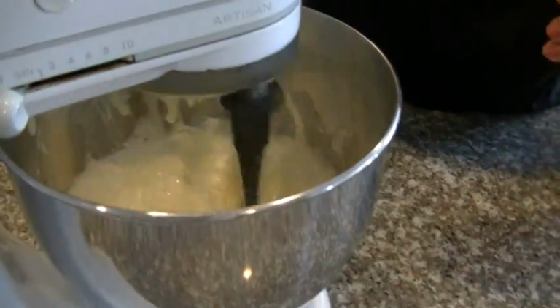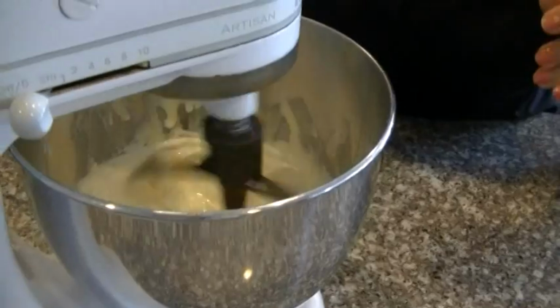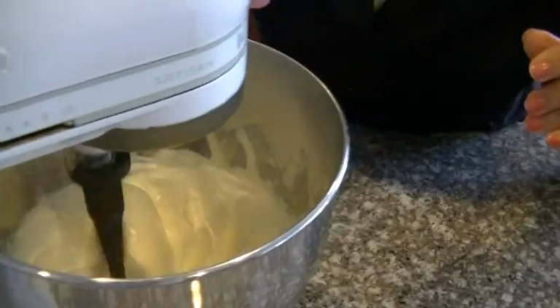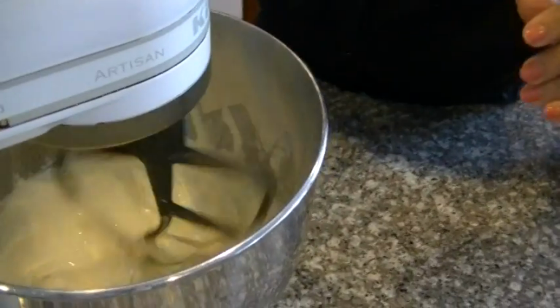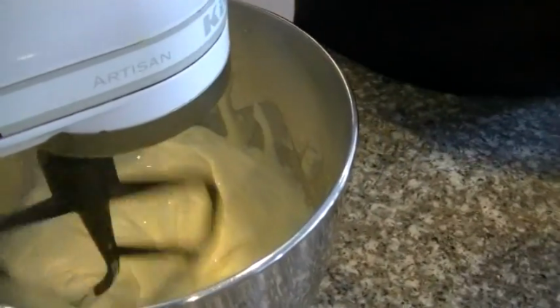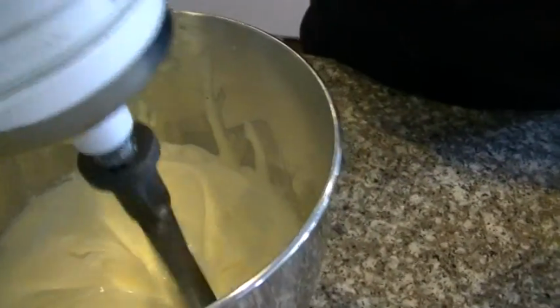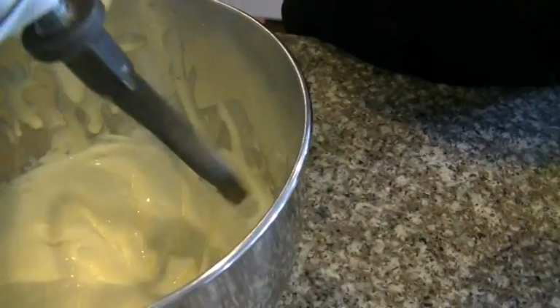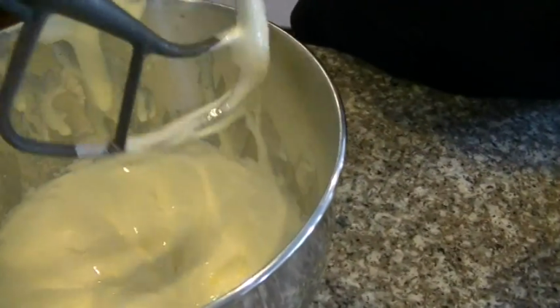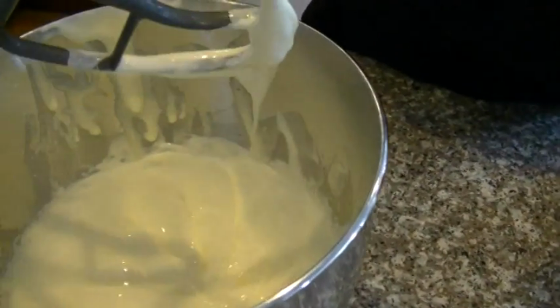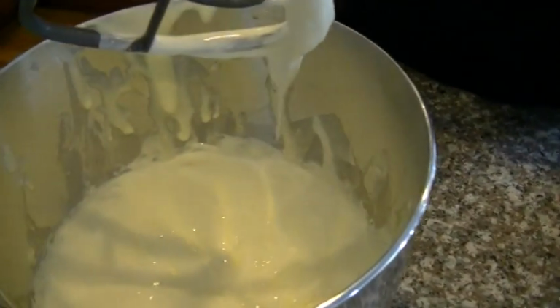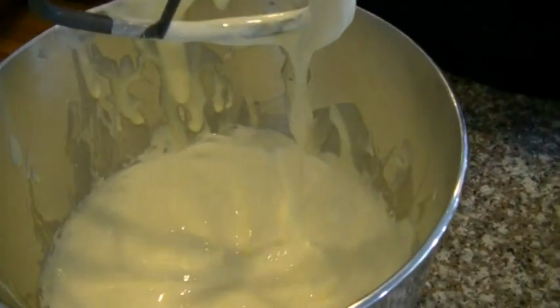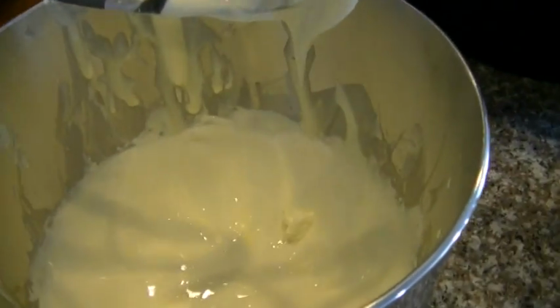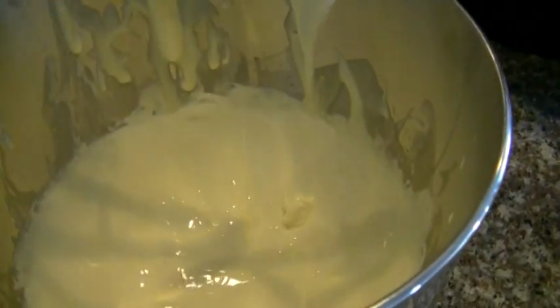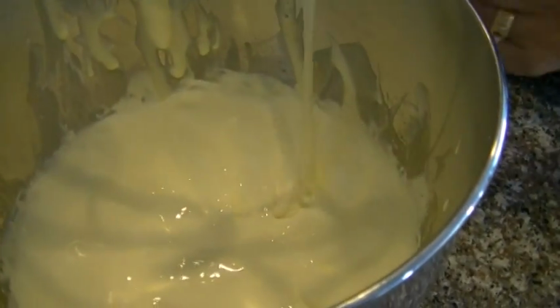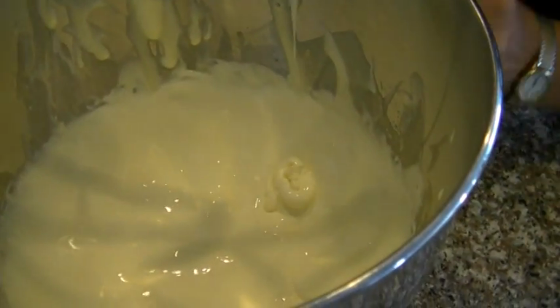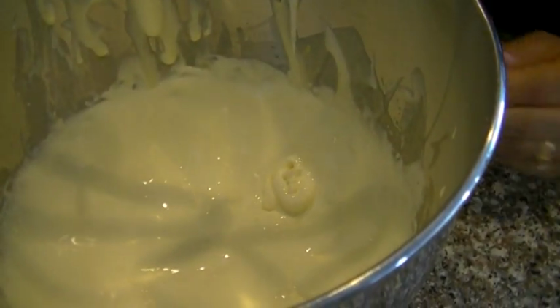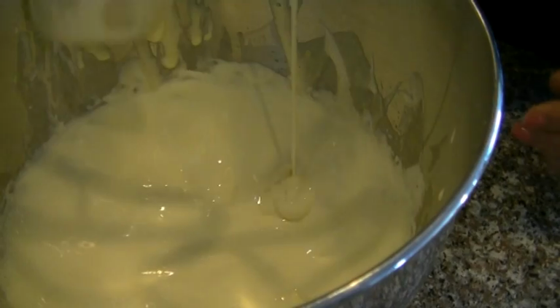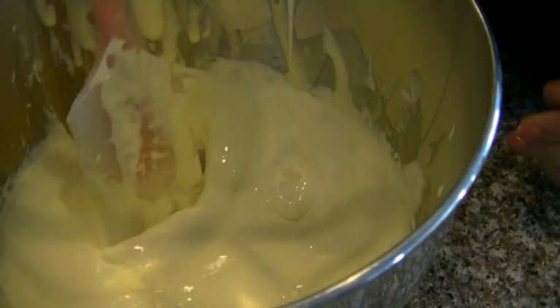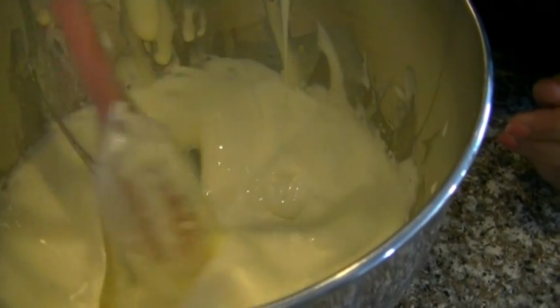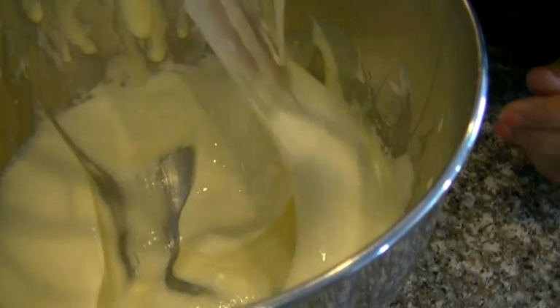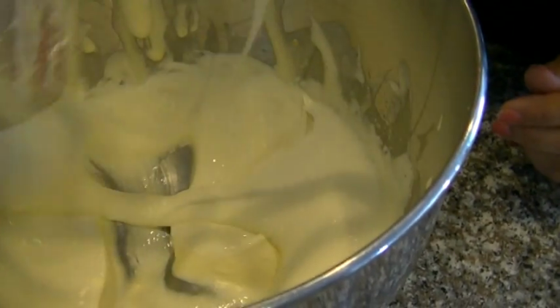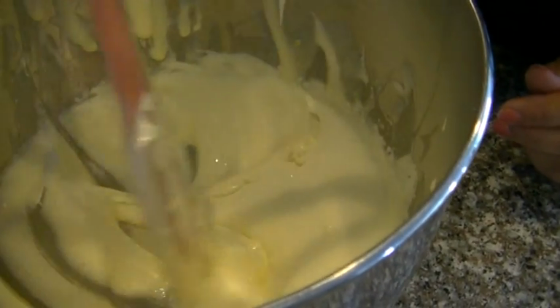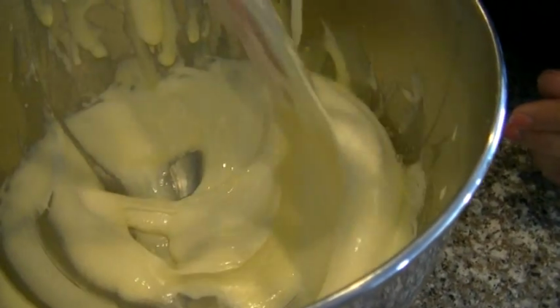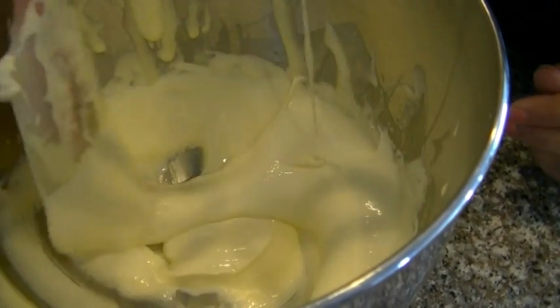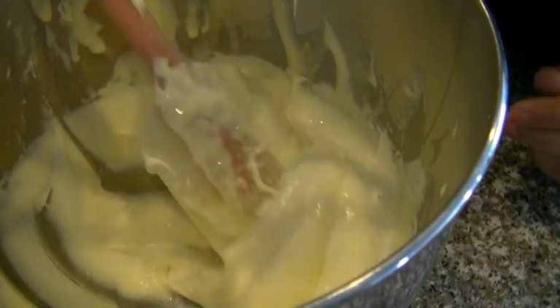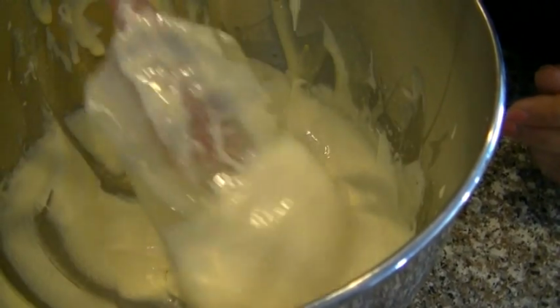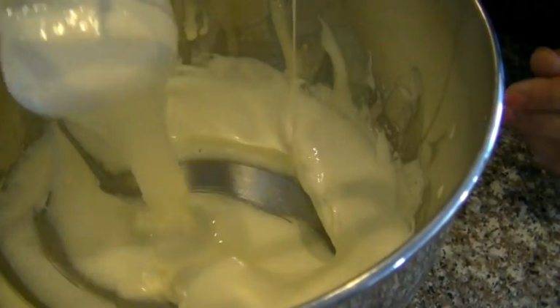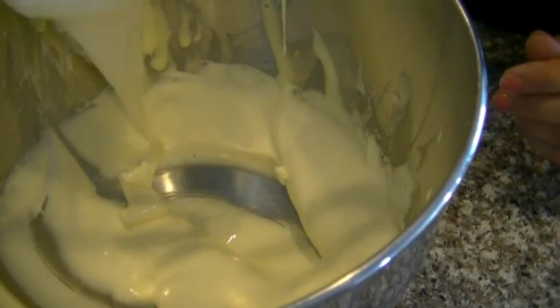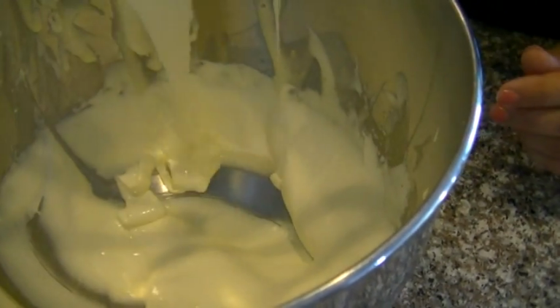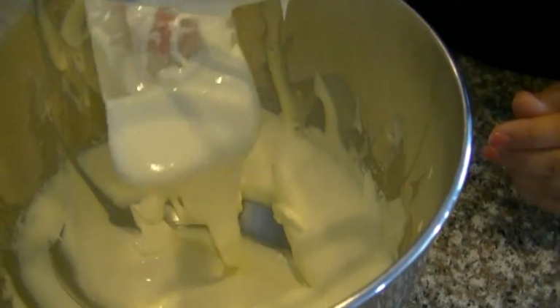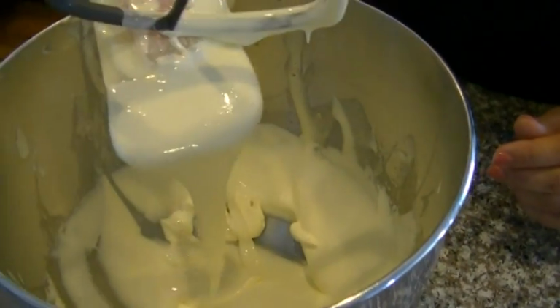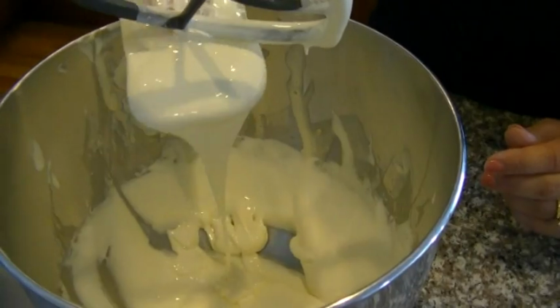This has been going about five or six minutes. Now you see how creamy that is? Nice and fluffy. That's what you want.